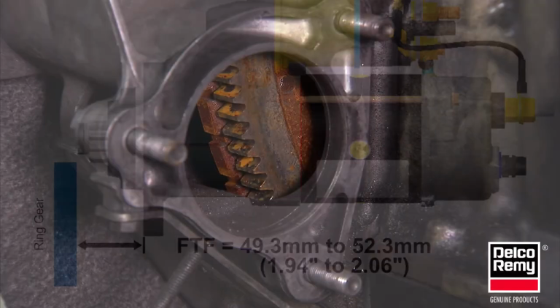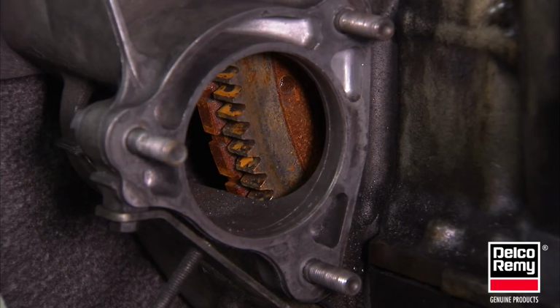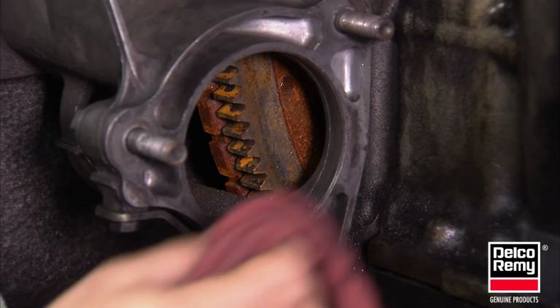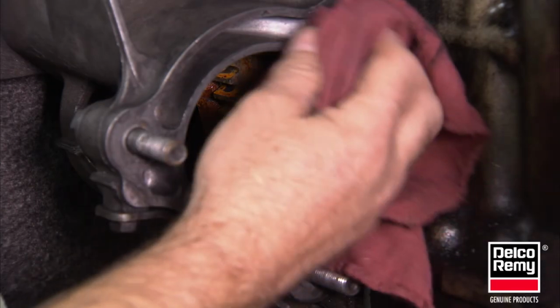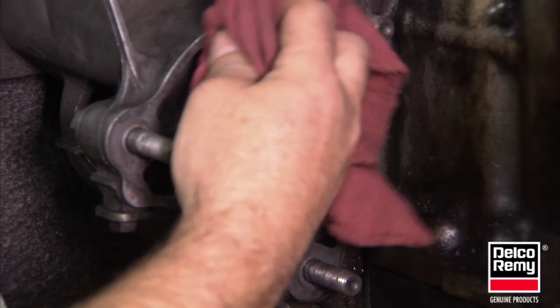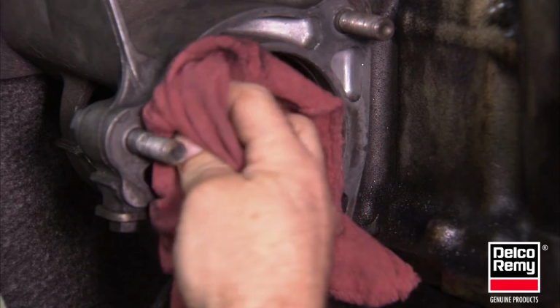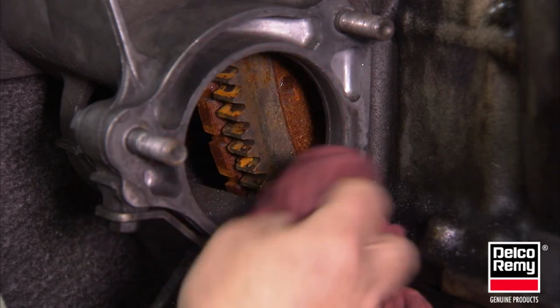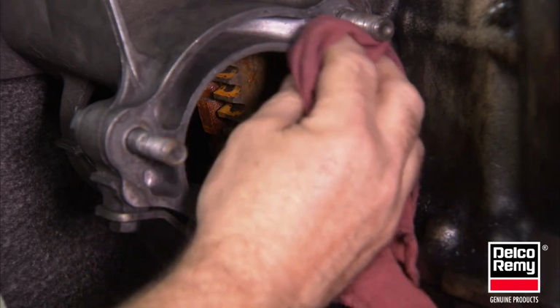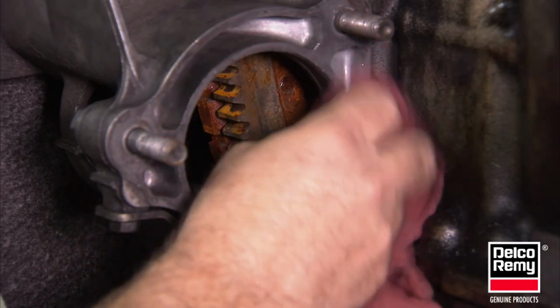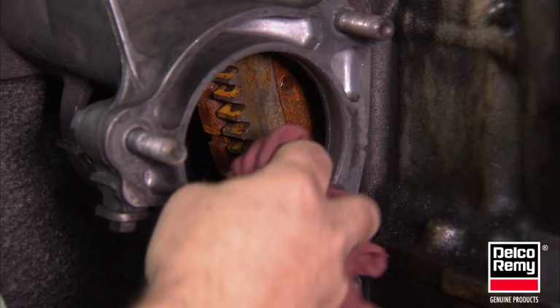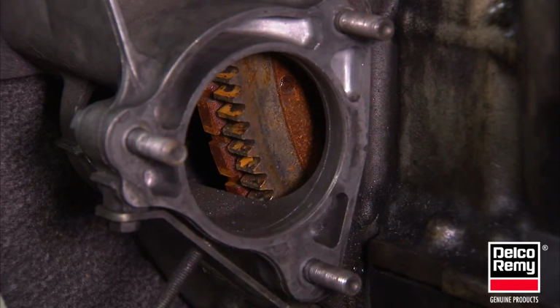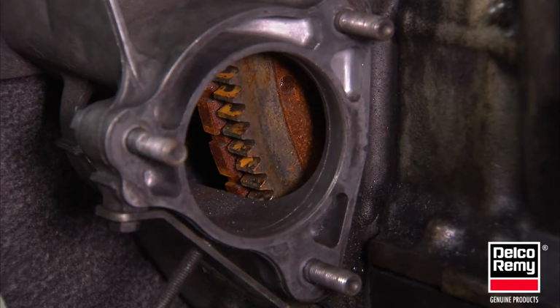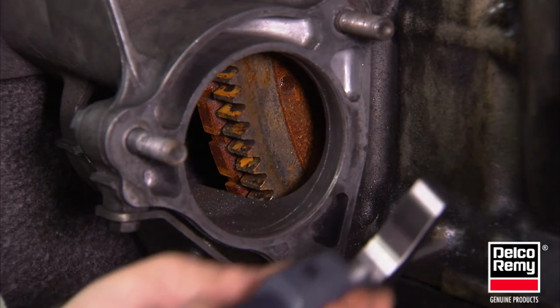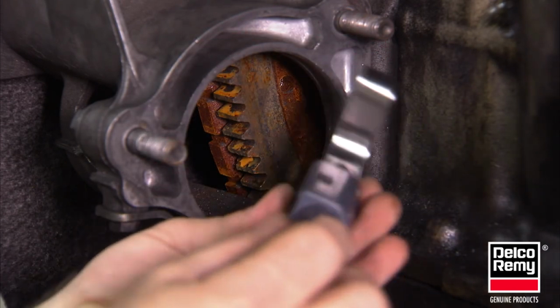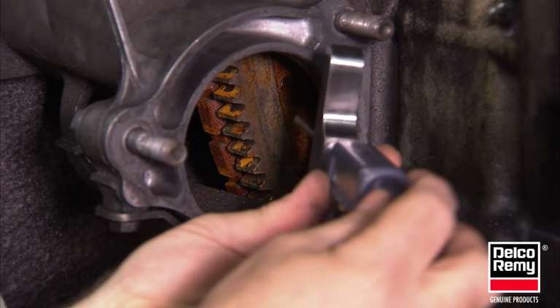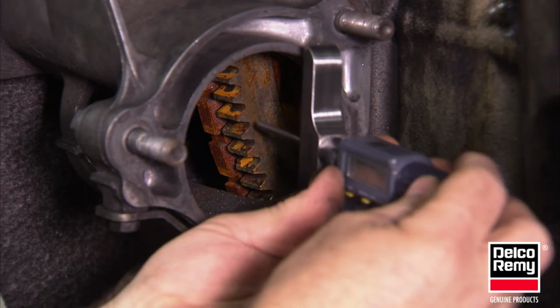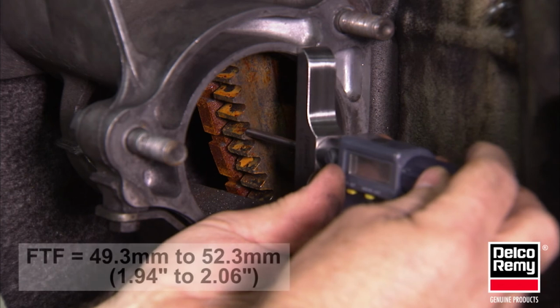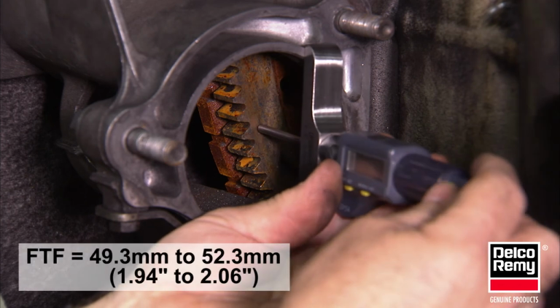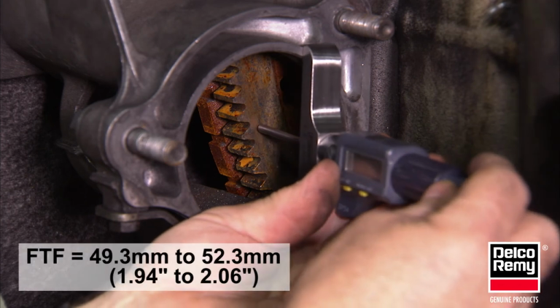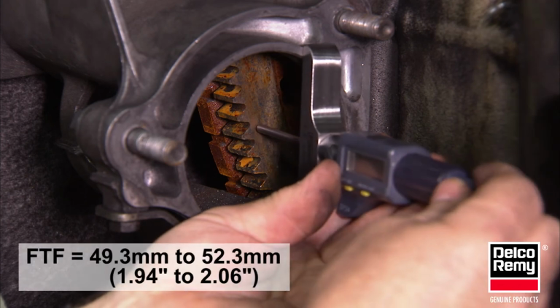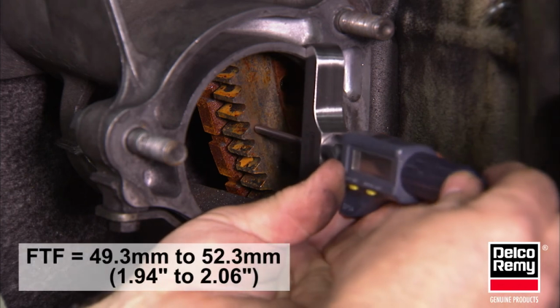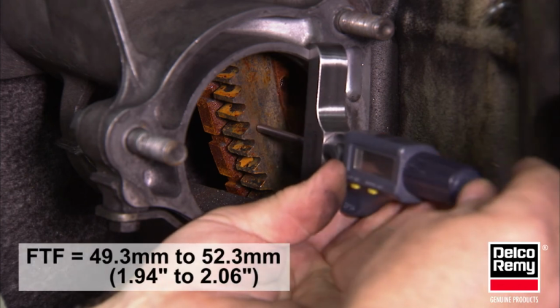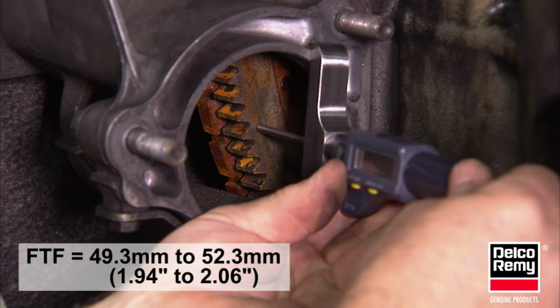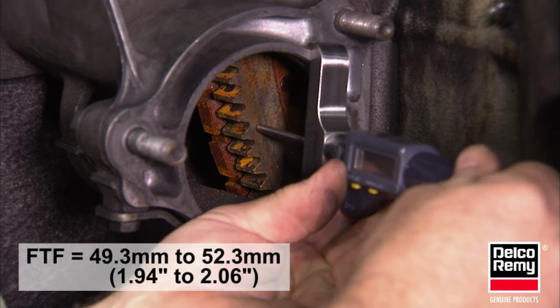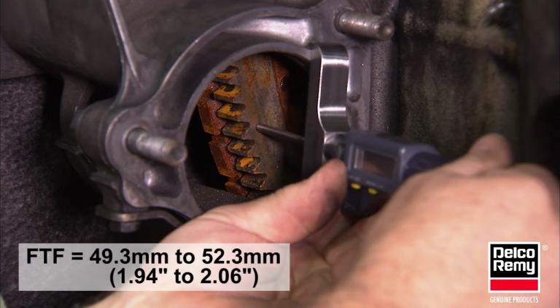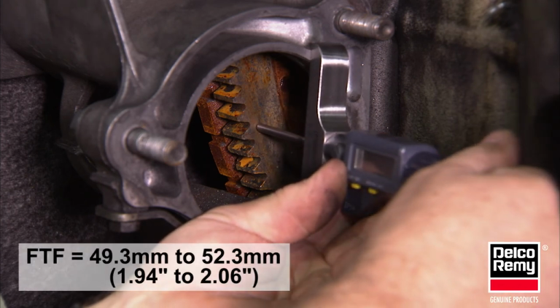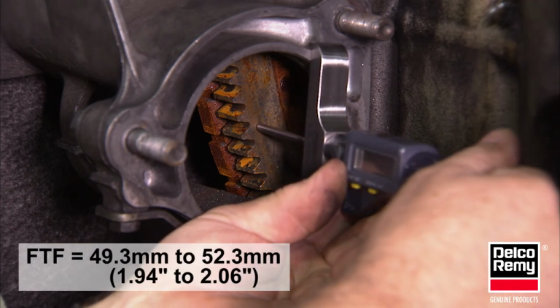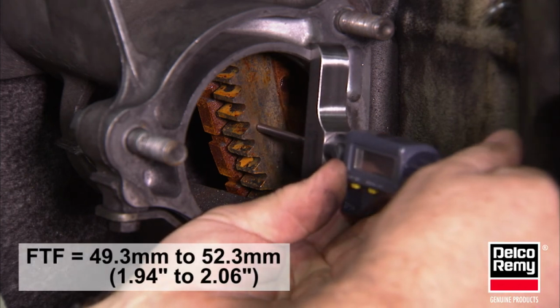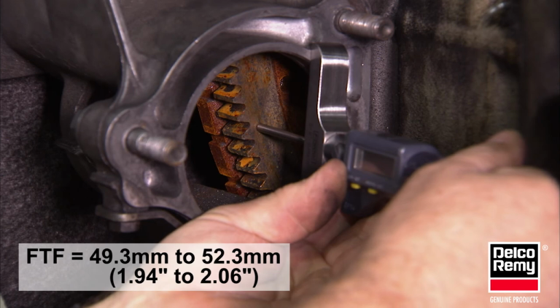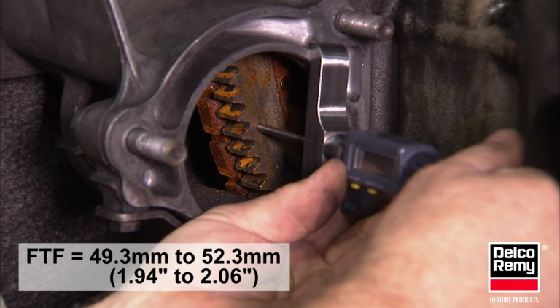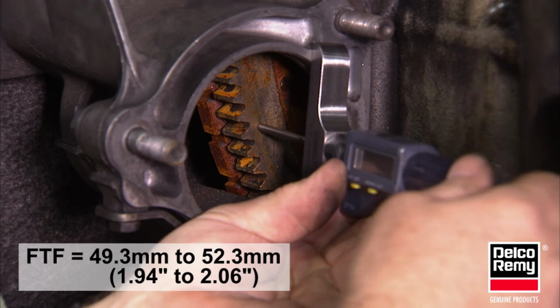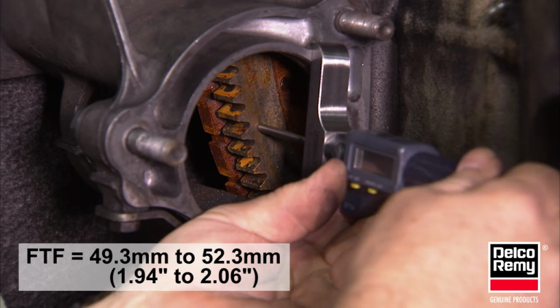To measure this dimension, the starter must be removed. Make sure the mounting surface is clean and free of debris. Using a depth micrometer, place it flat on the mounting surface of the flywheel housing and measure the distance to the ring gear face.